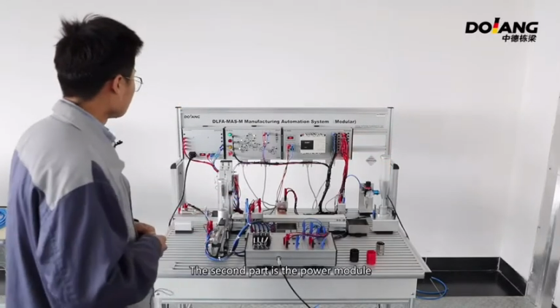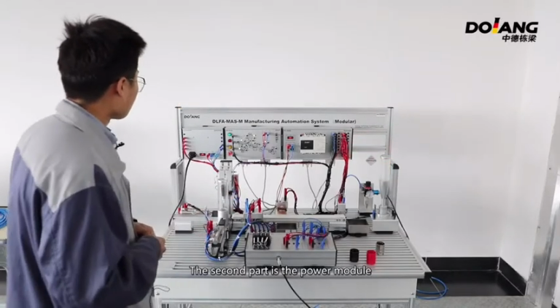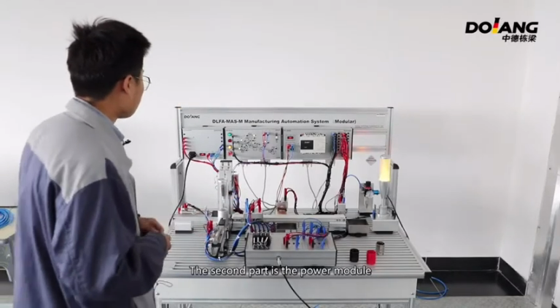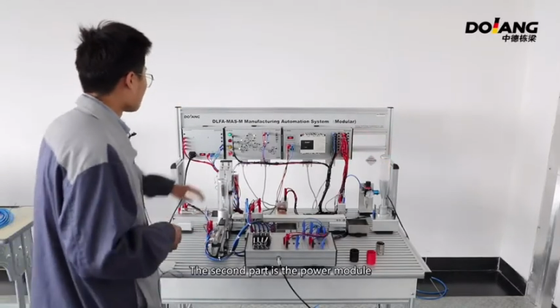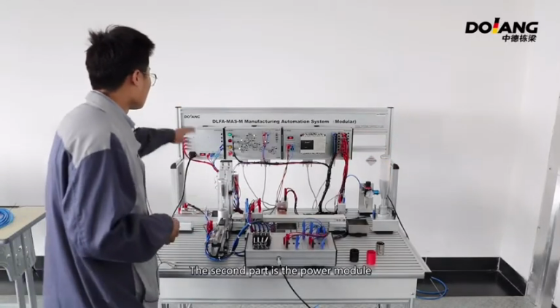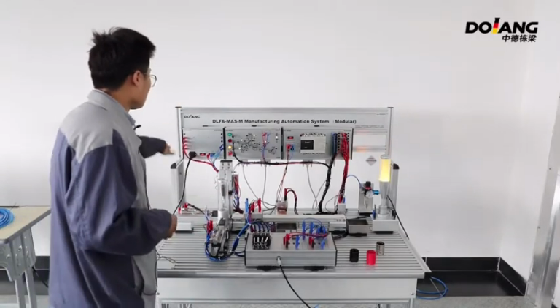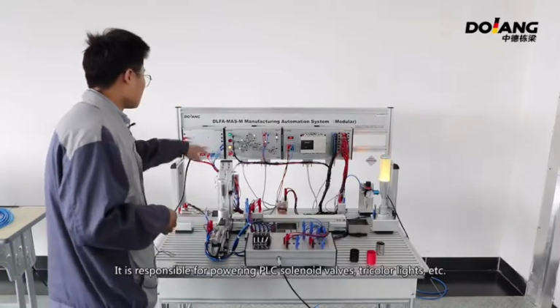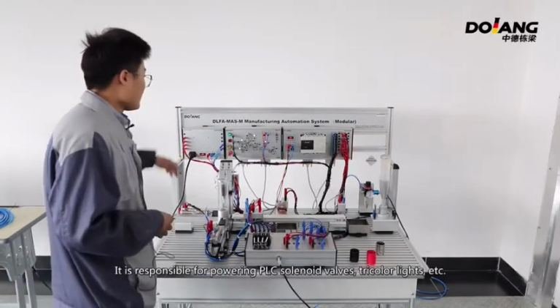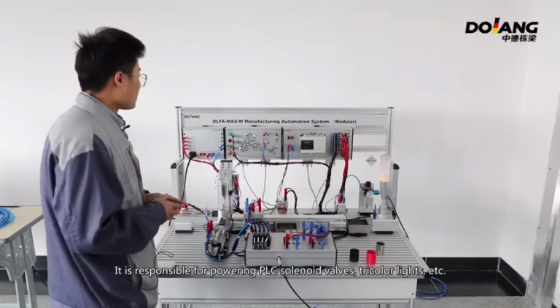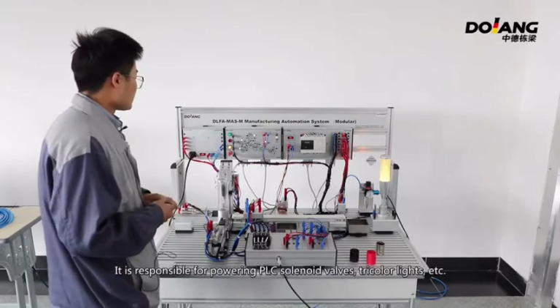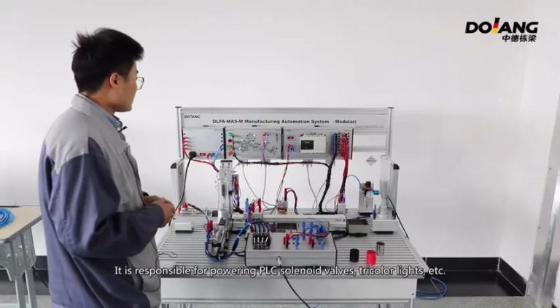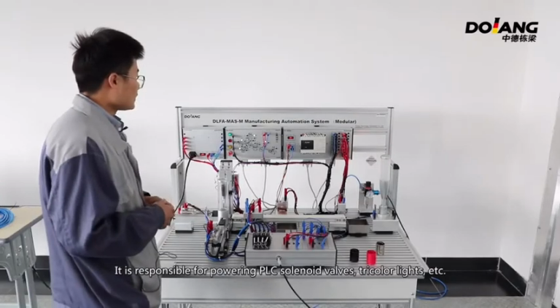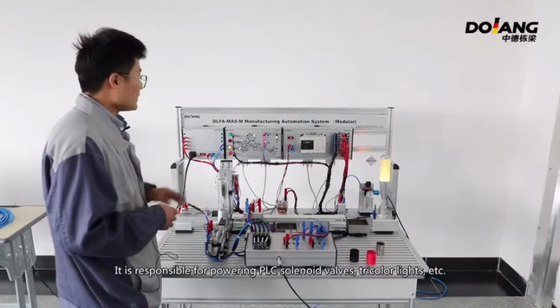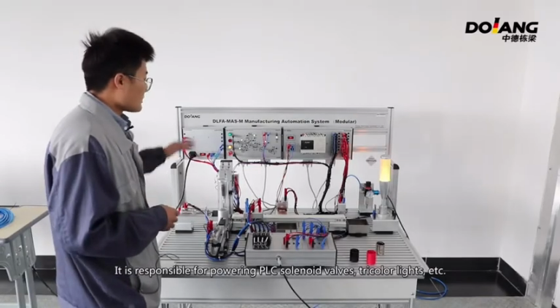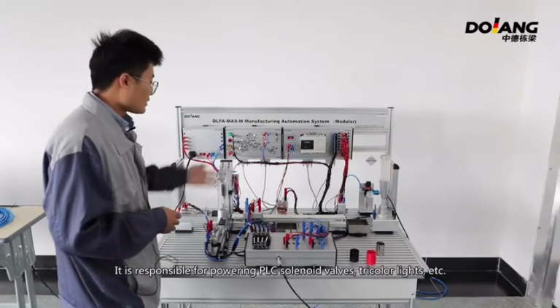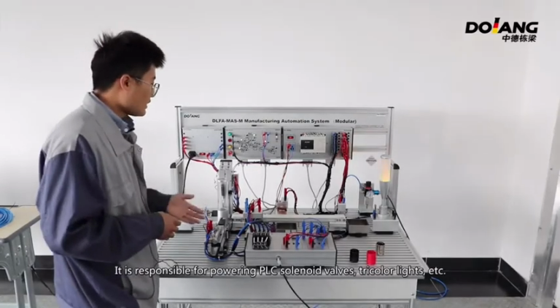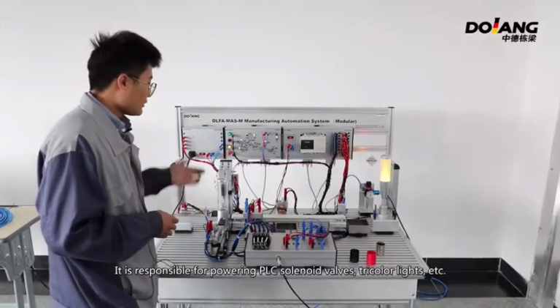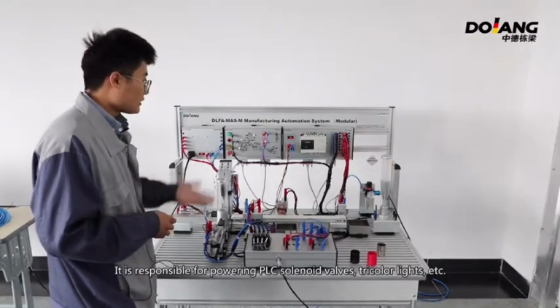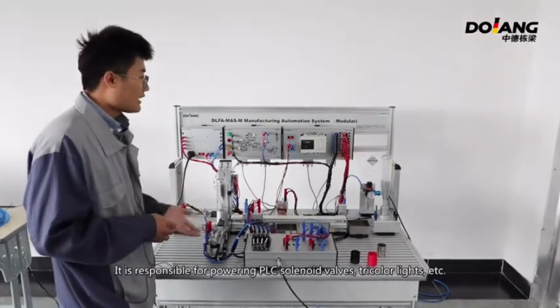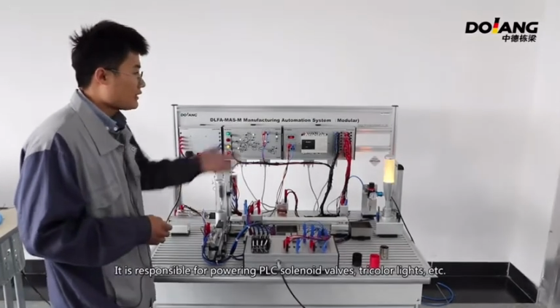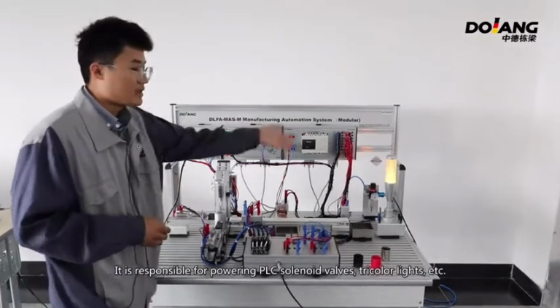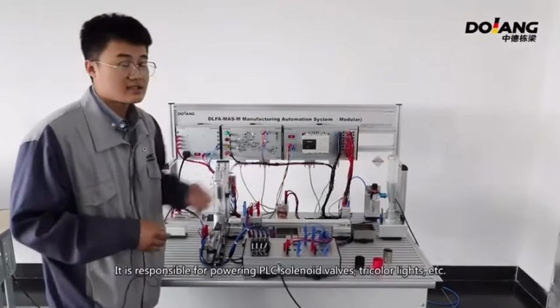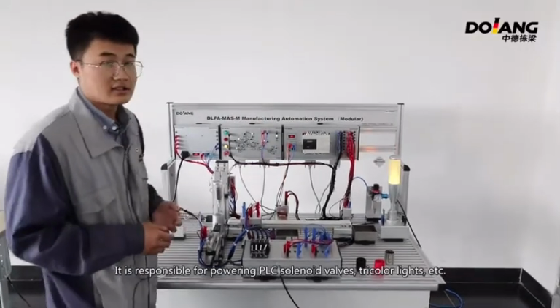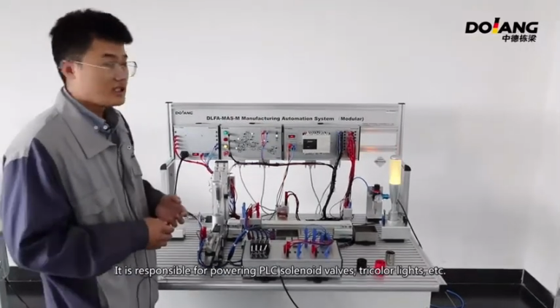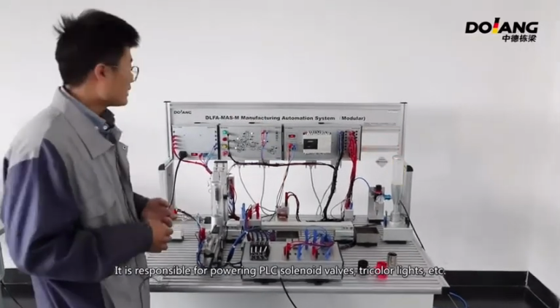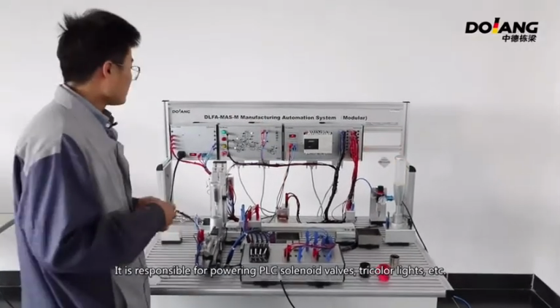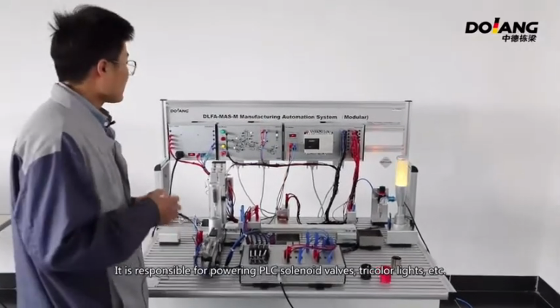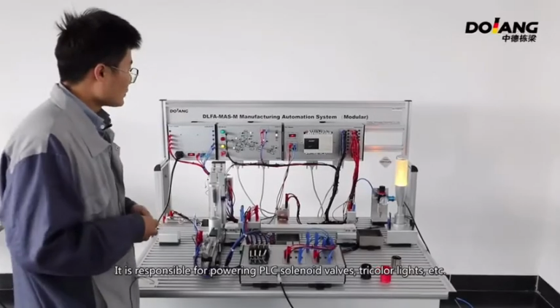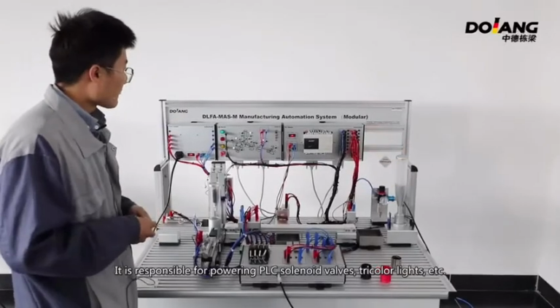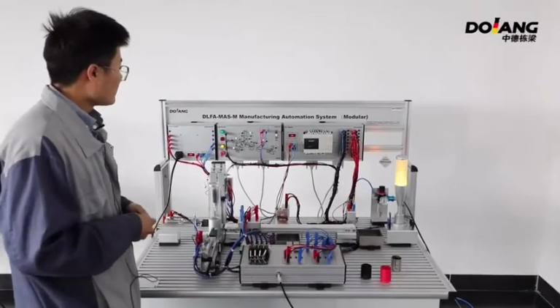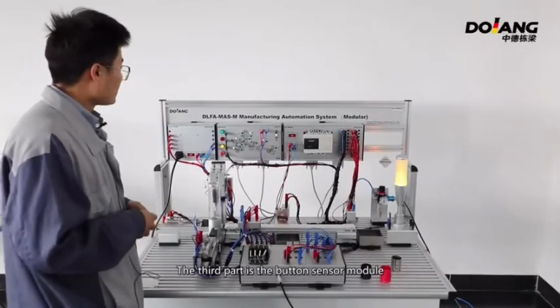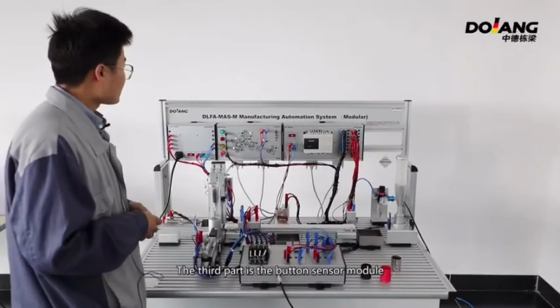The second part is the power module. It is responsible for powering the PLC, solenoid valve, three-color light, and so on.